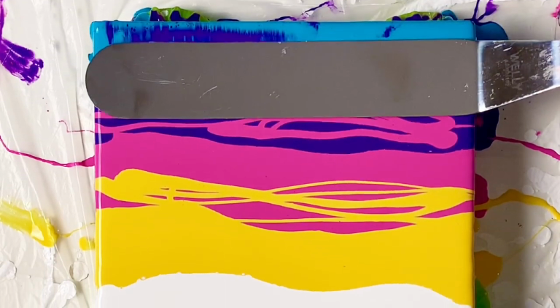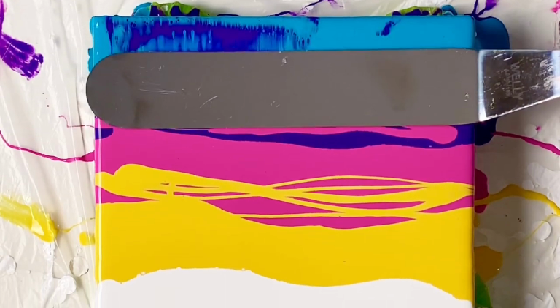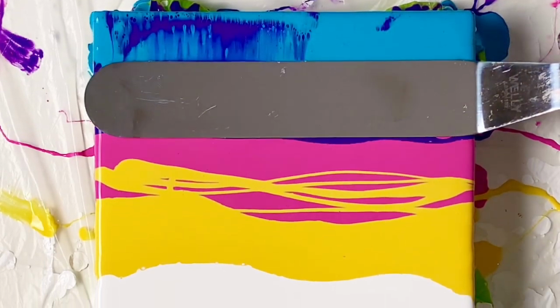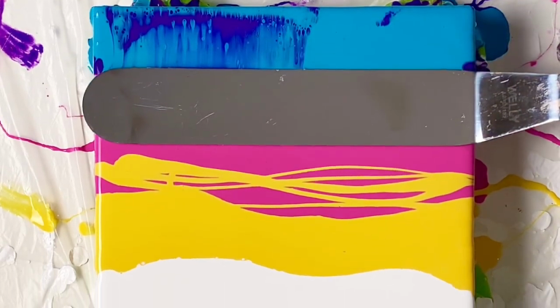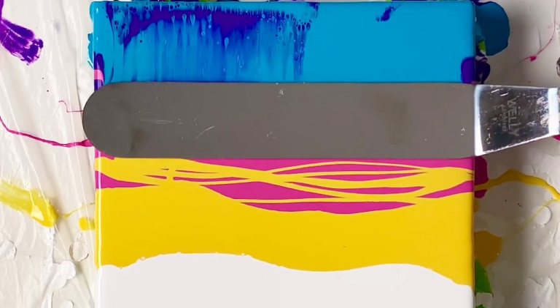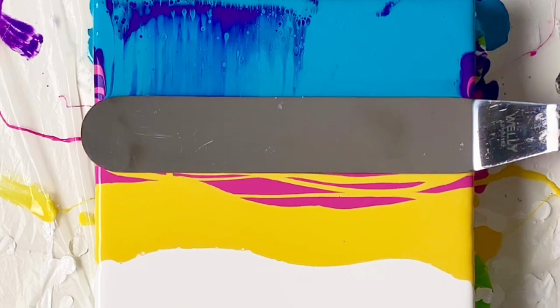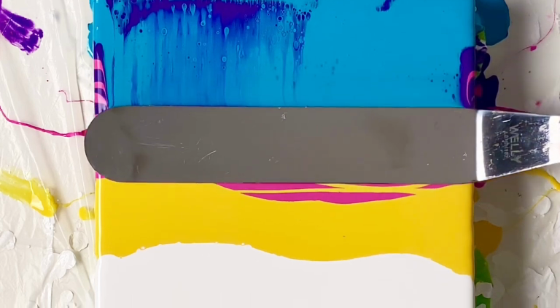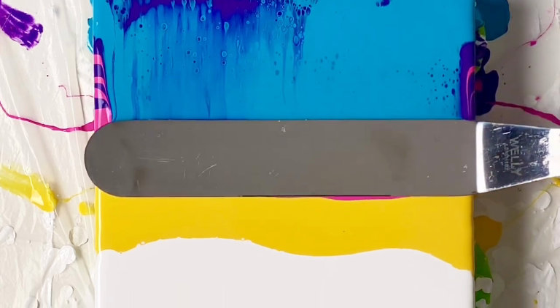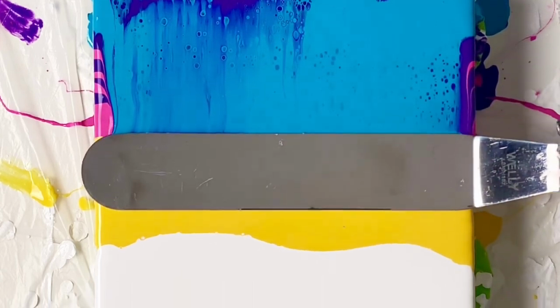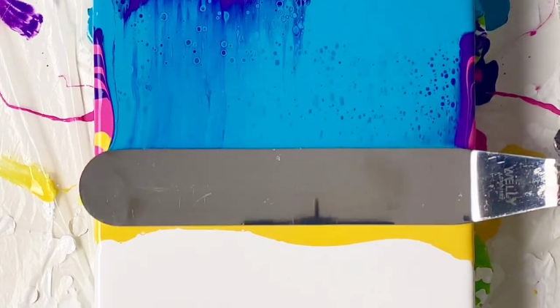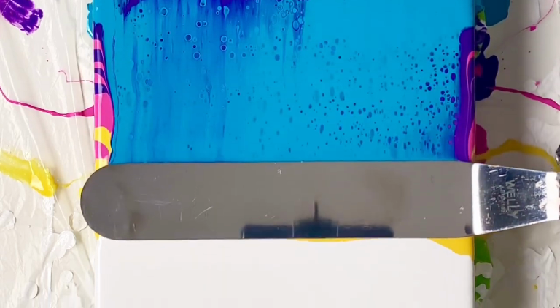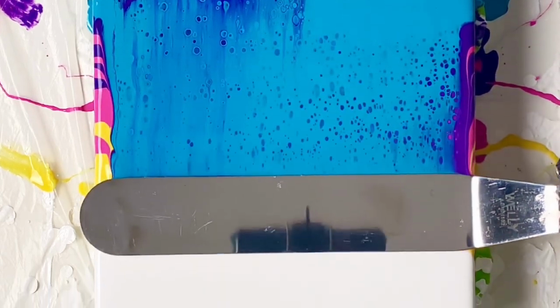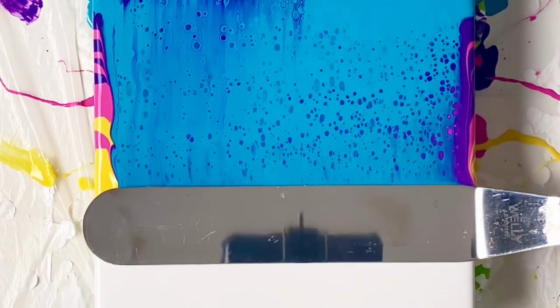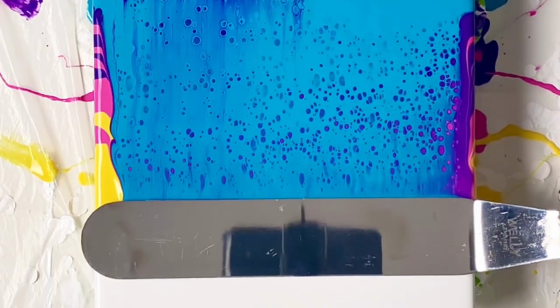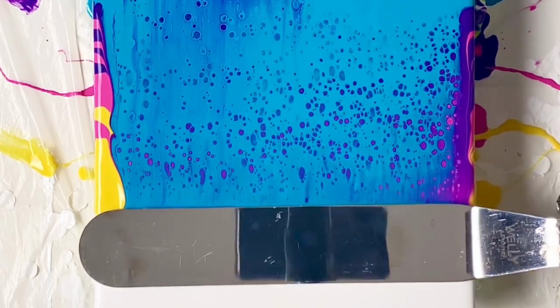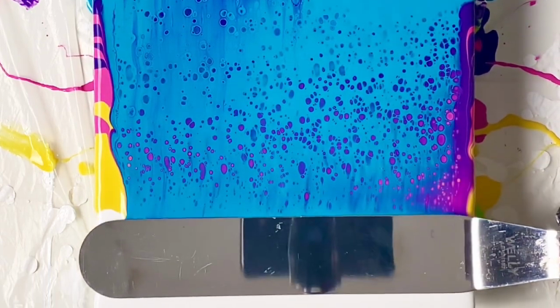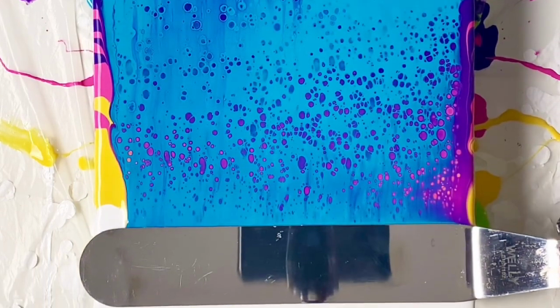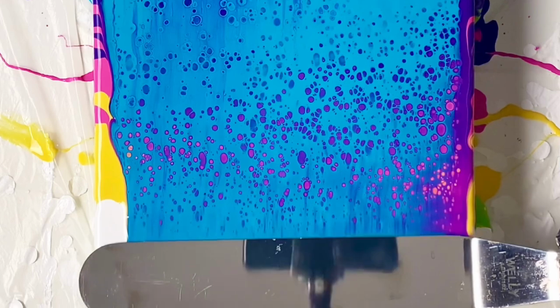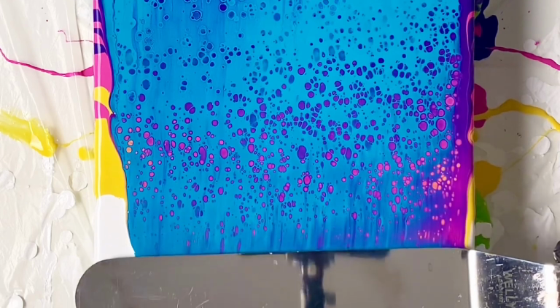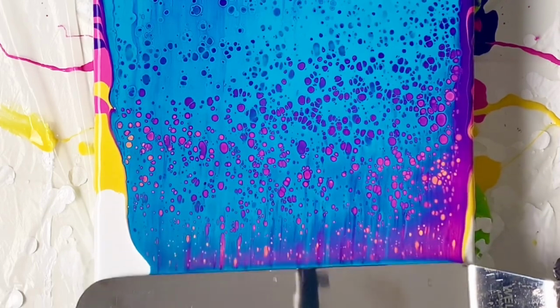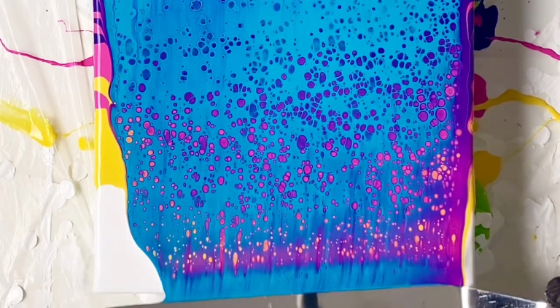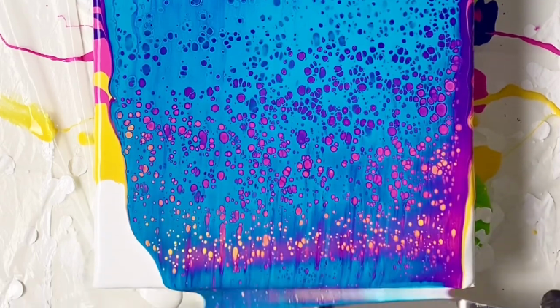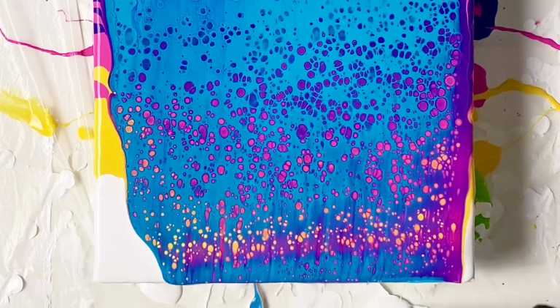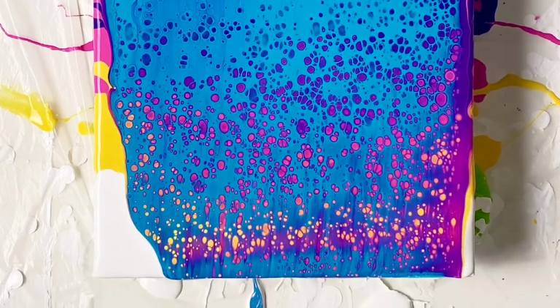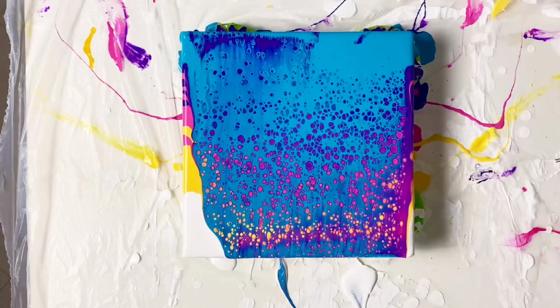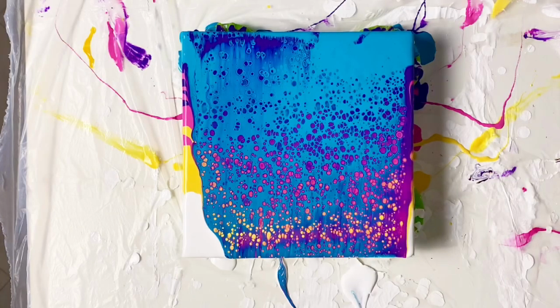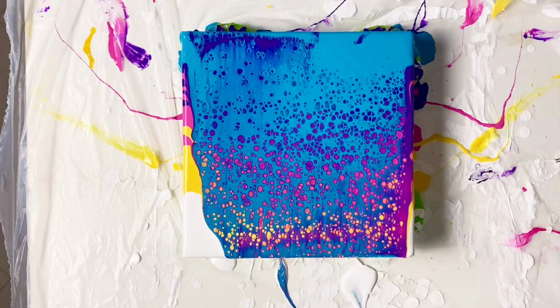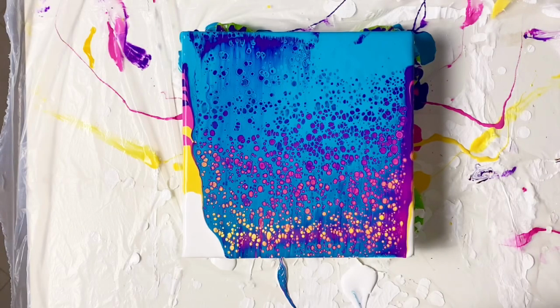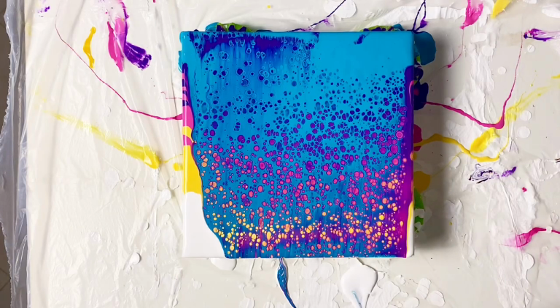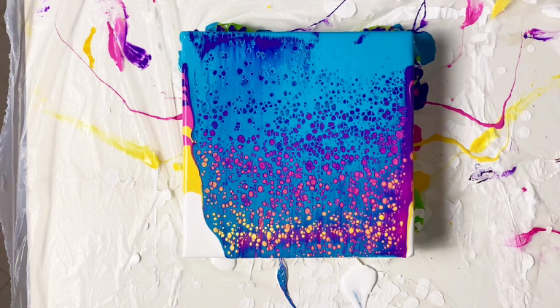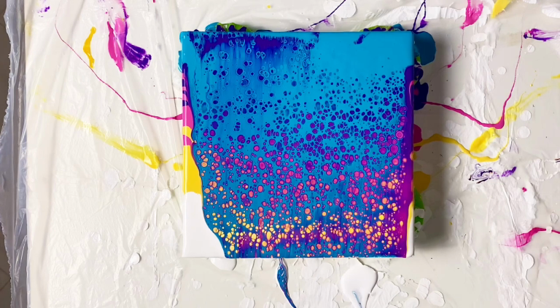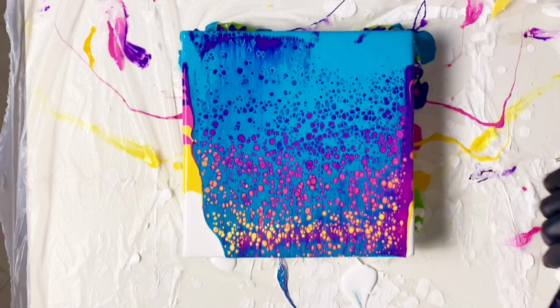Here we go — I'm going to use a spatula and swipe across very gently. I kind of missed that spot towards the left but that's okay, we're going to get it with a tilt.